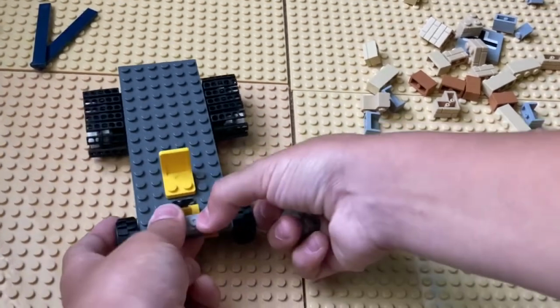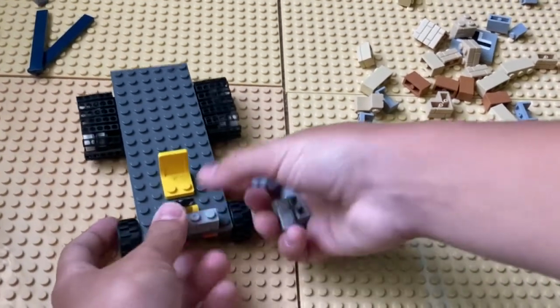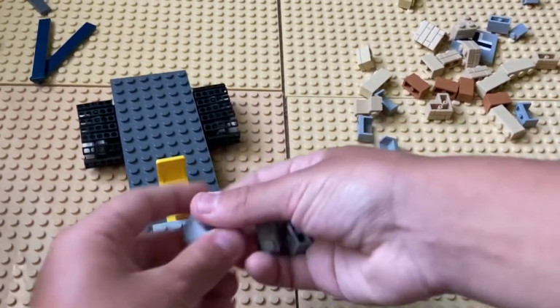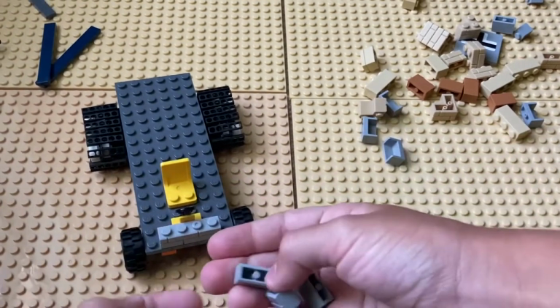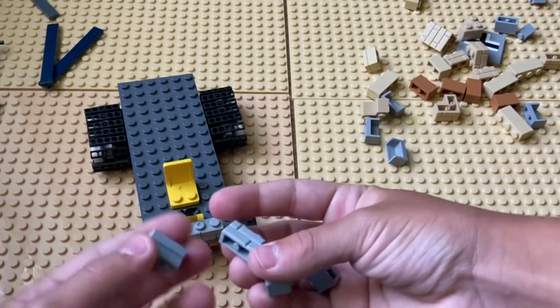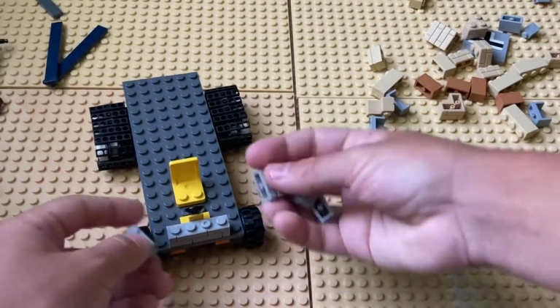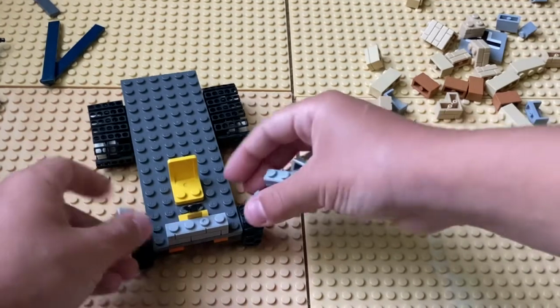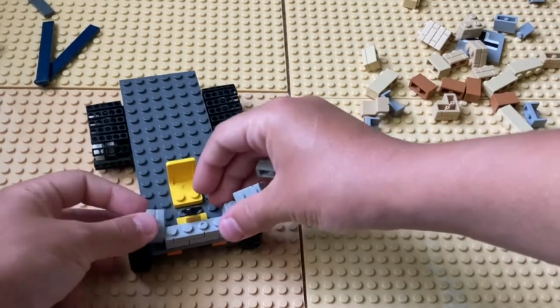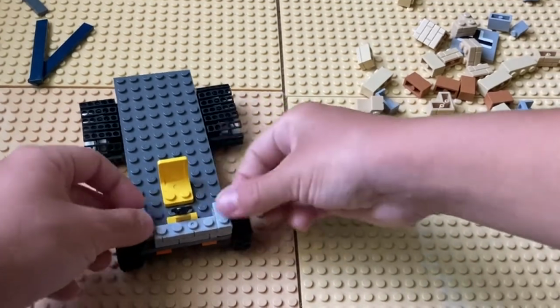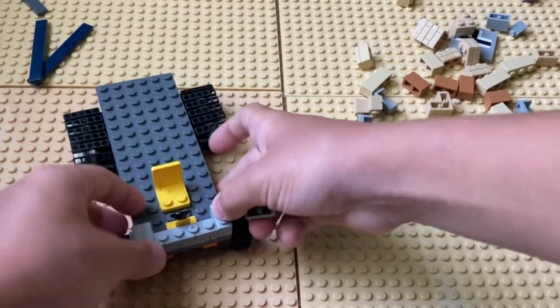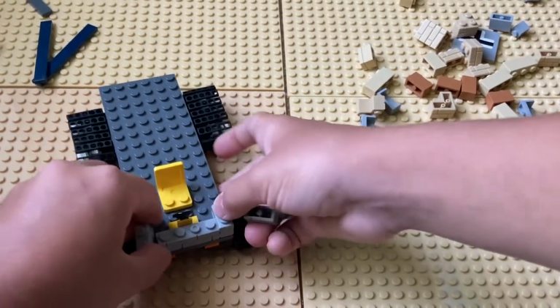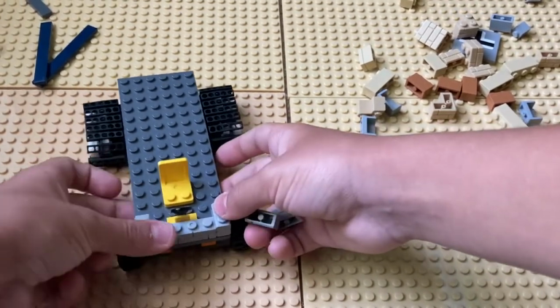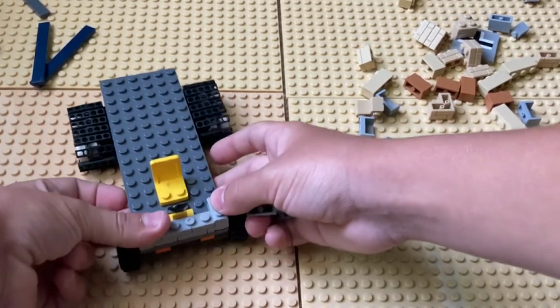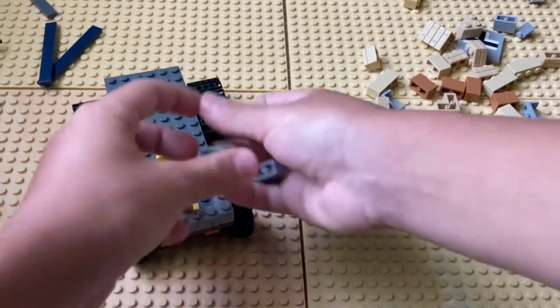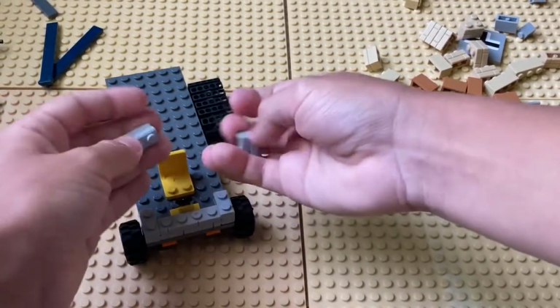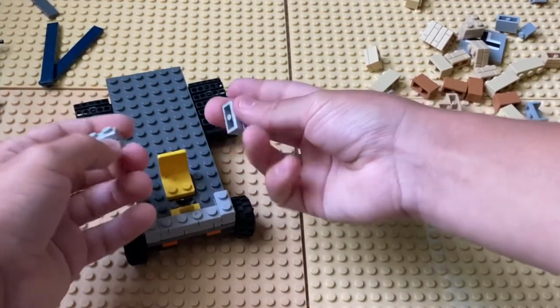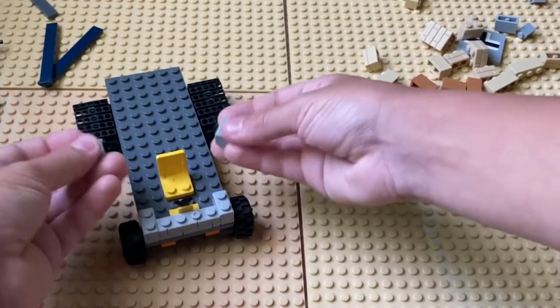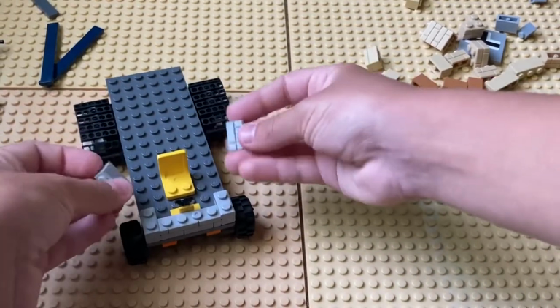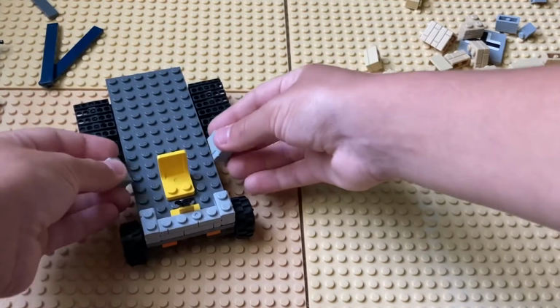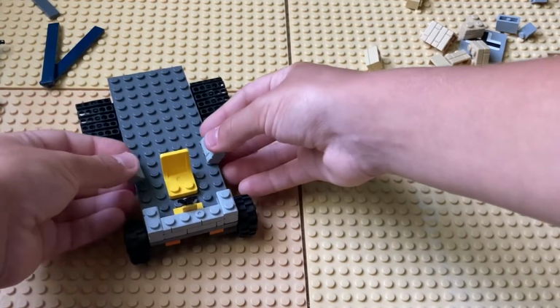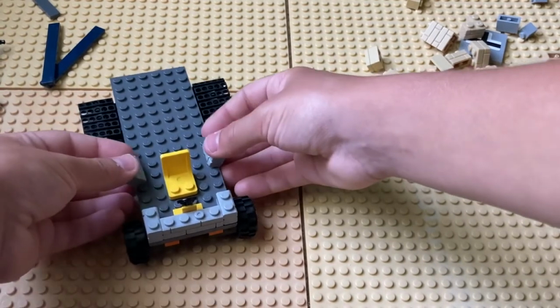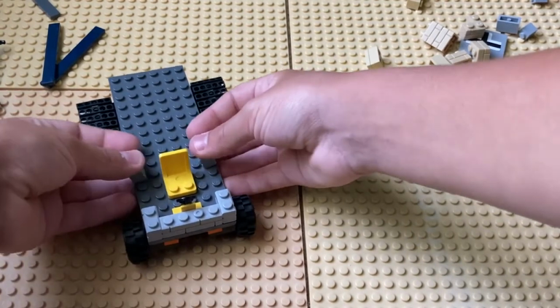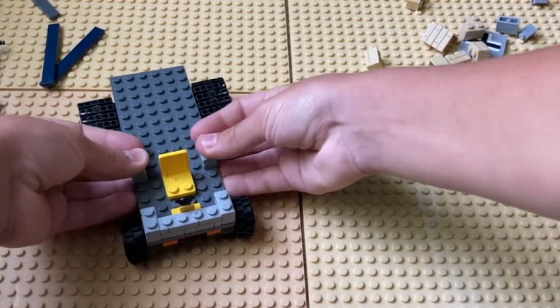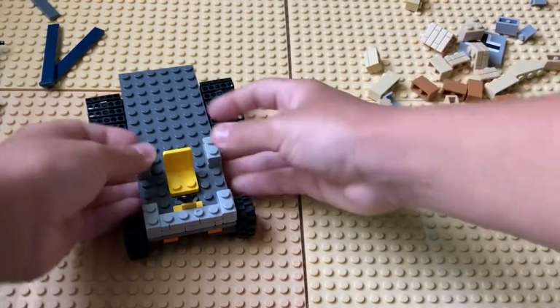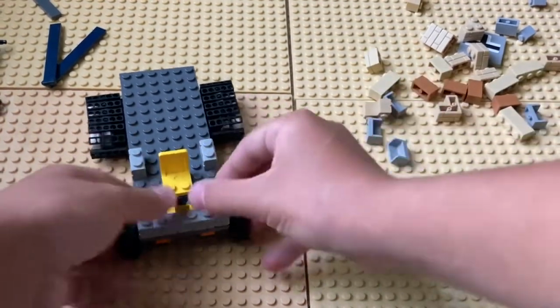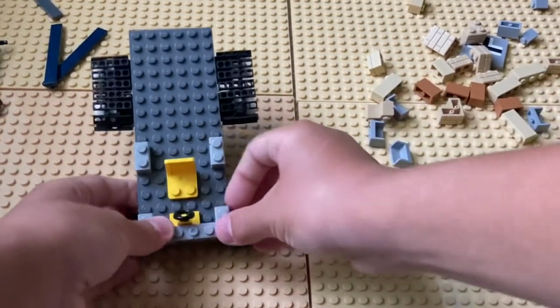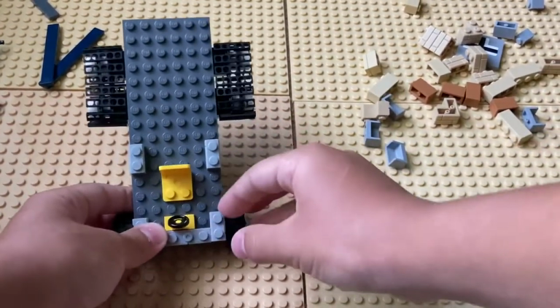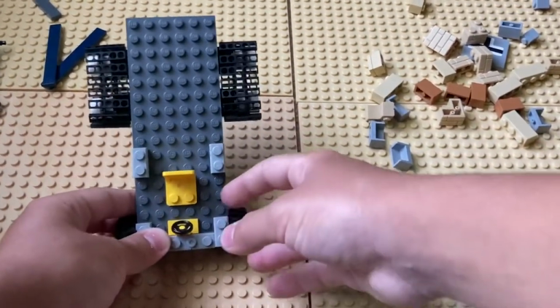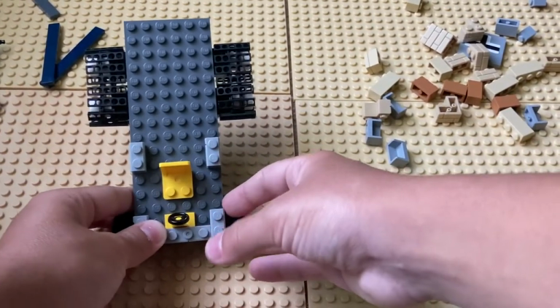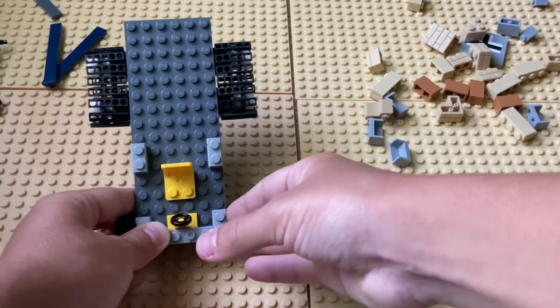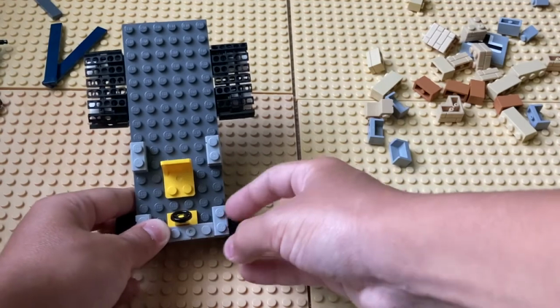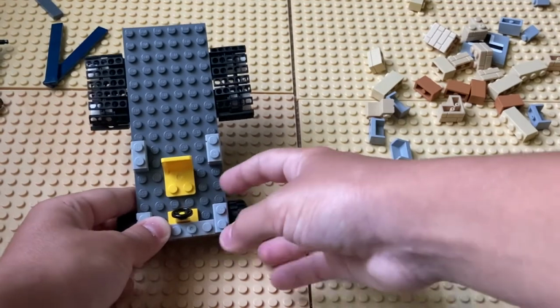Place the 1x4 behind the steering wheel, the 1x2s next to it, and then take the other two remaining 1x2s and place them three blocks away from the other ones — one, two, three.